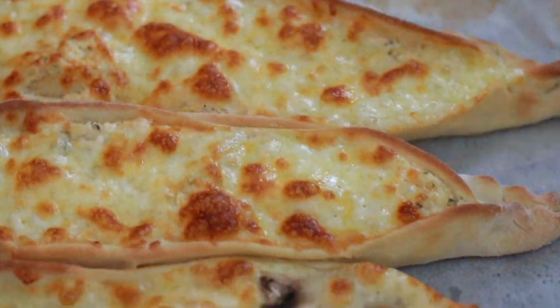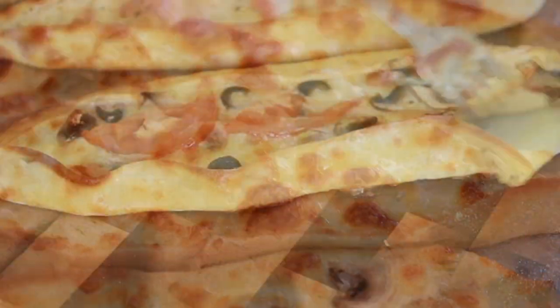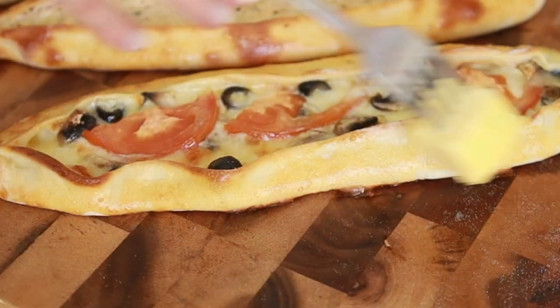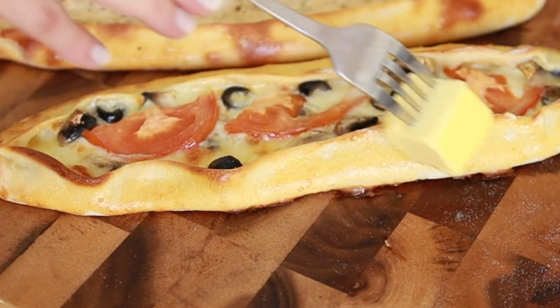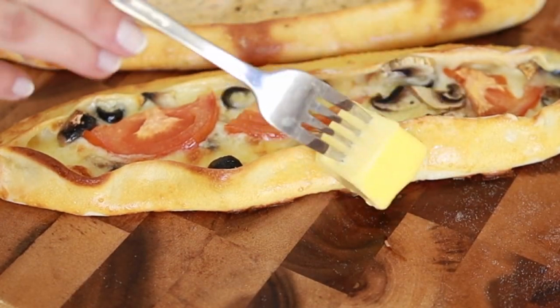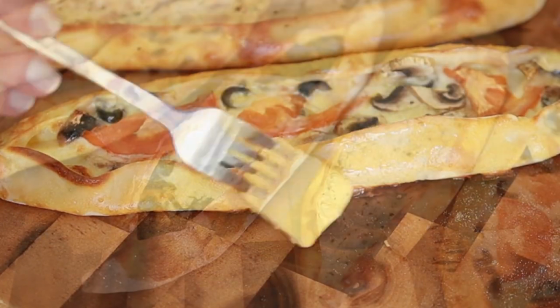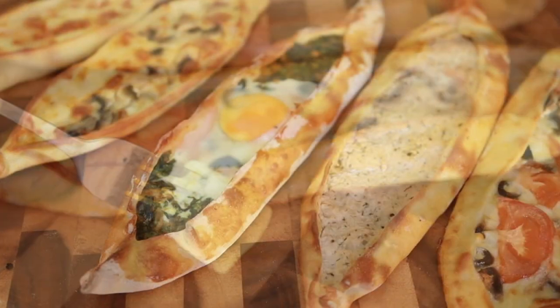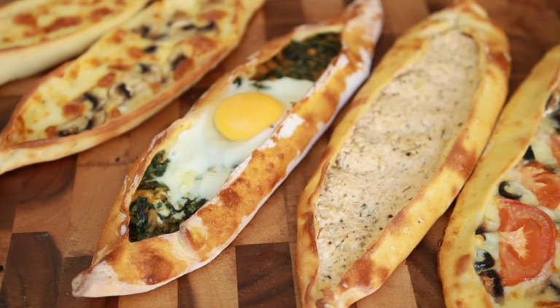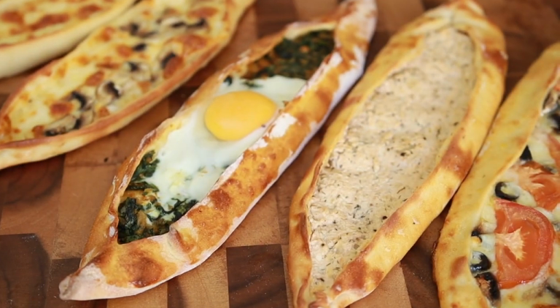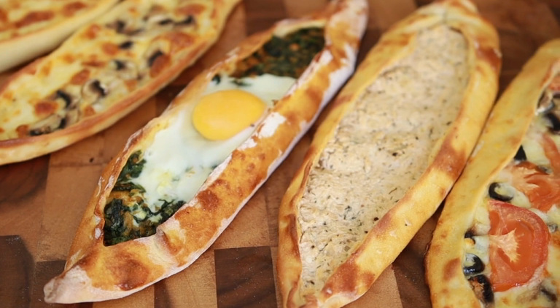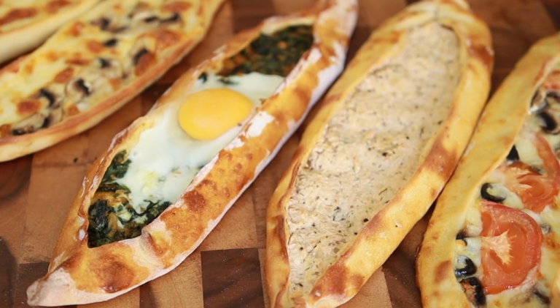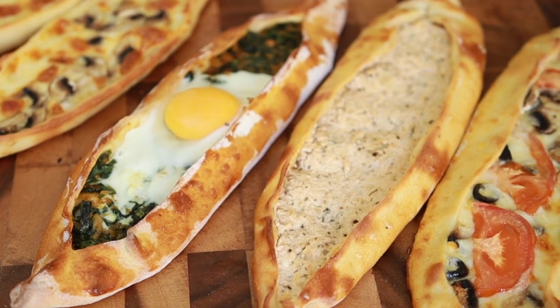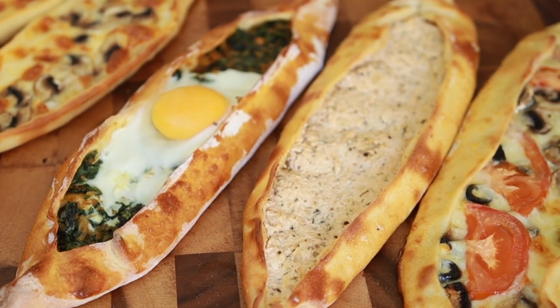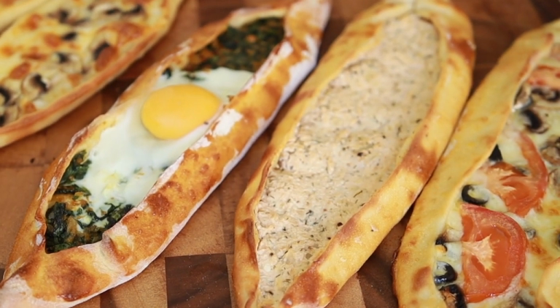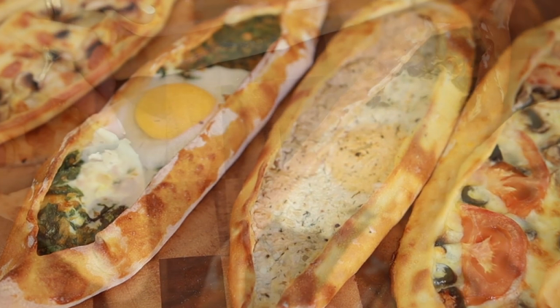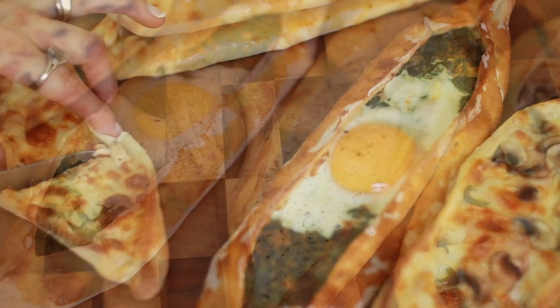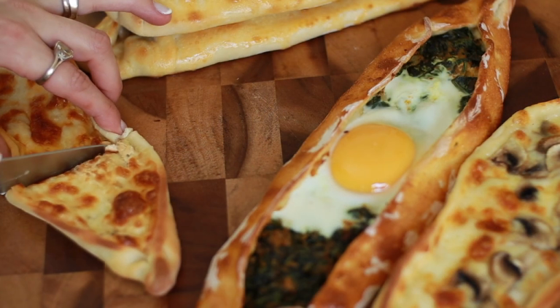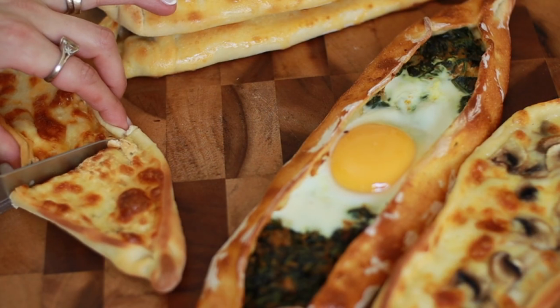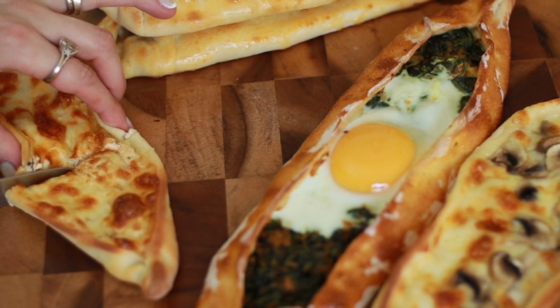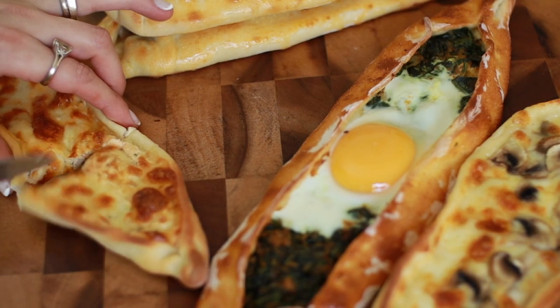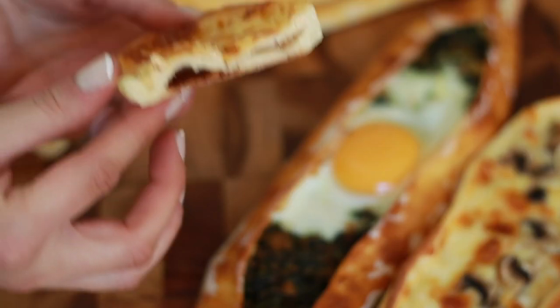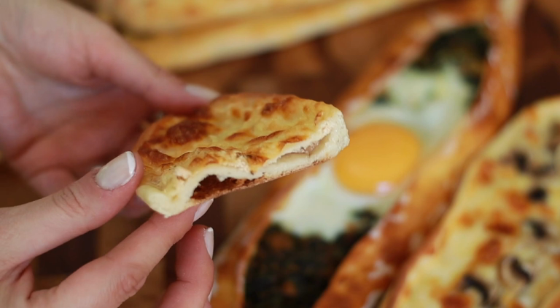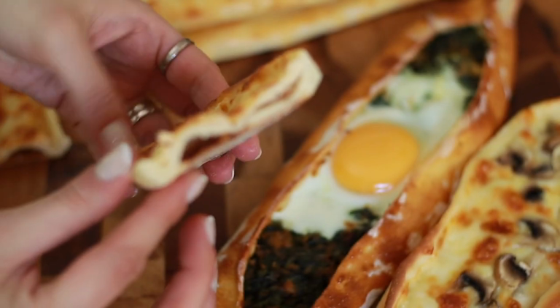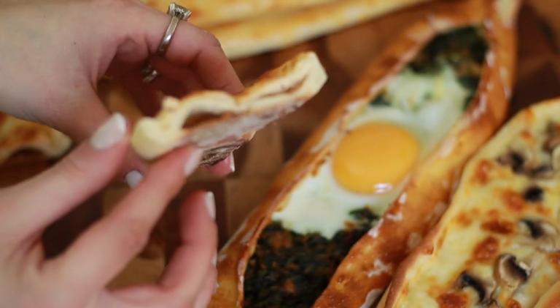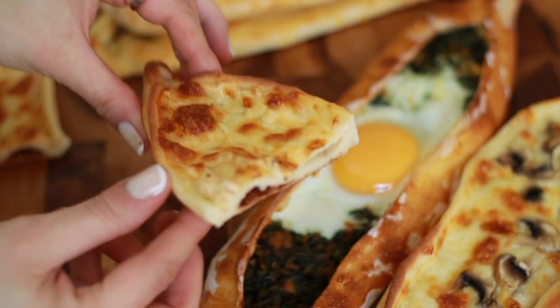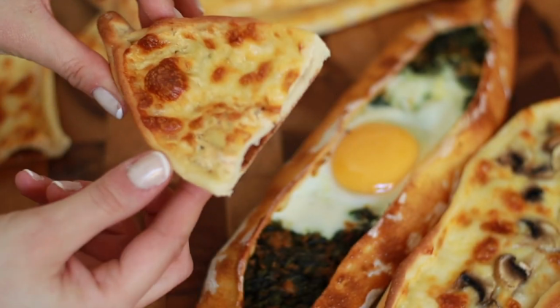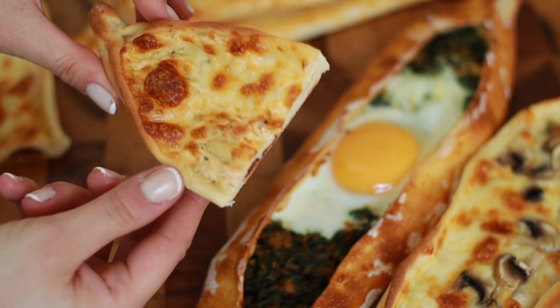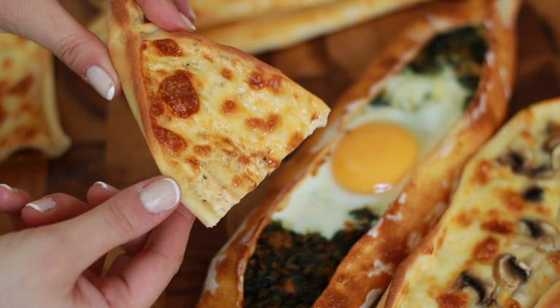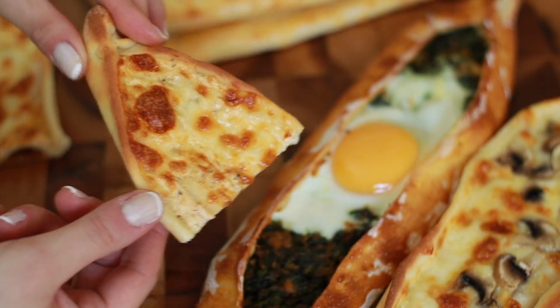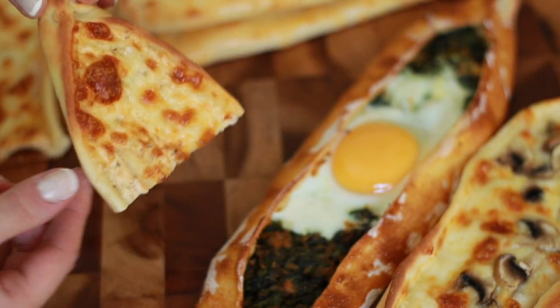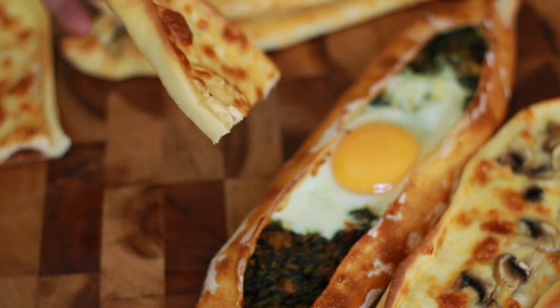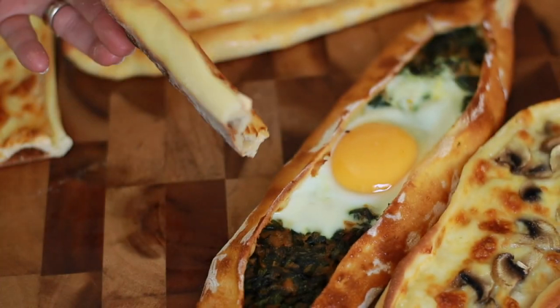Today we're gonna be making the best Turkish pide at home. It's also known as Turkish pizza. I'm gonna be showing you a few variations for topping, but you can really stuff them with anything you like. Let's get started.